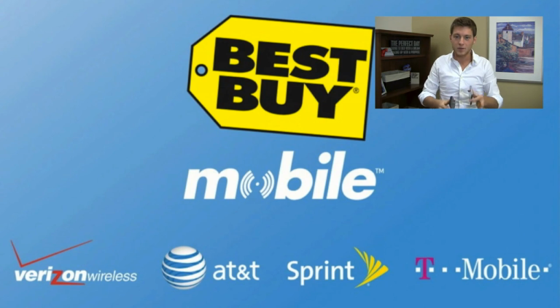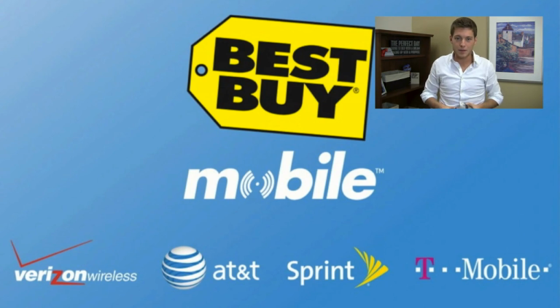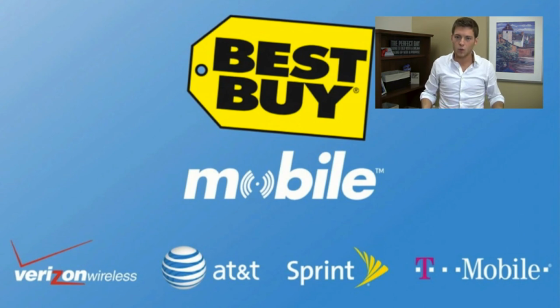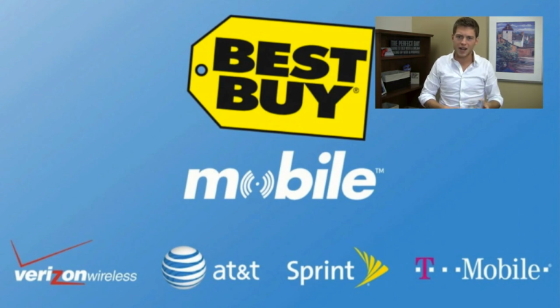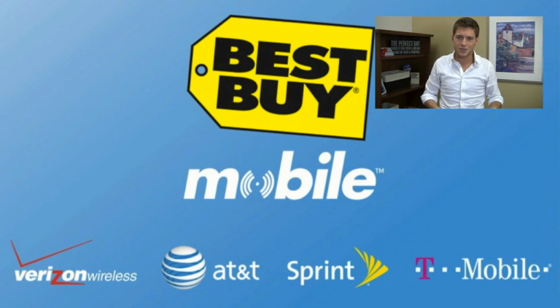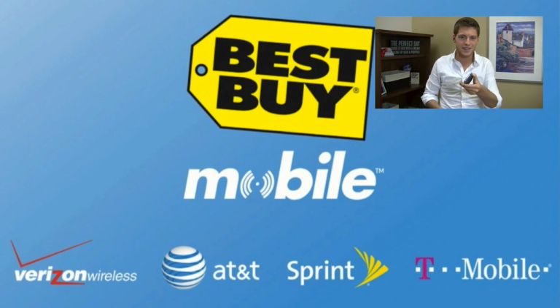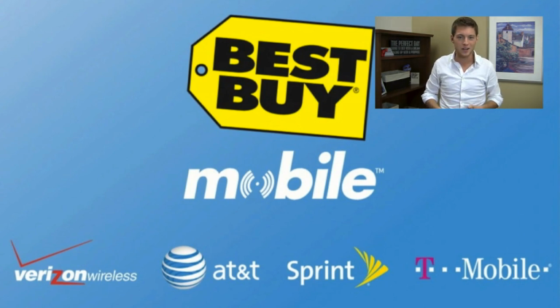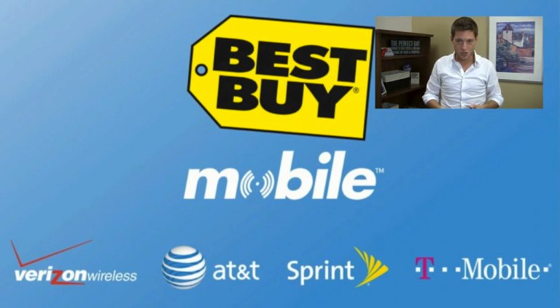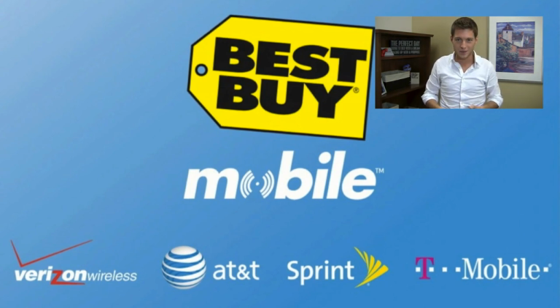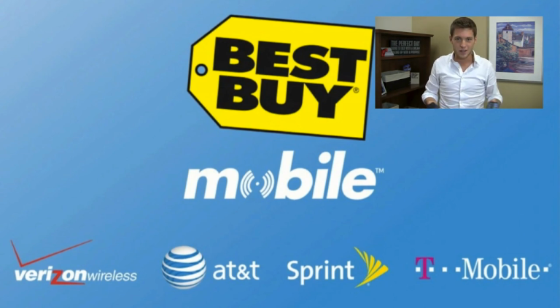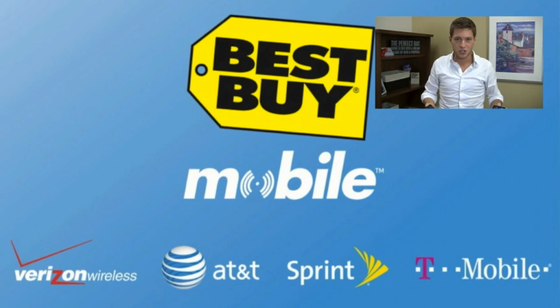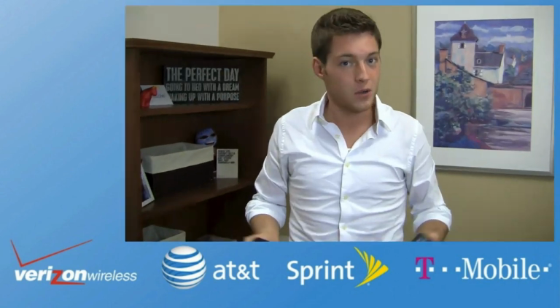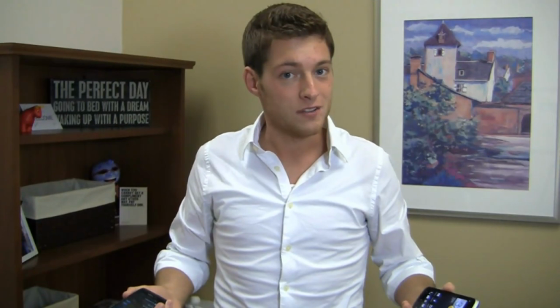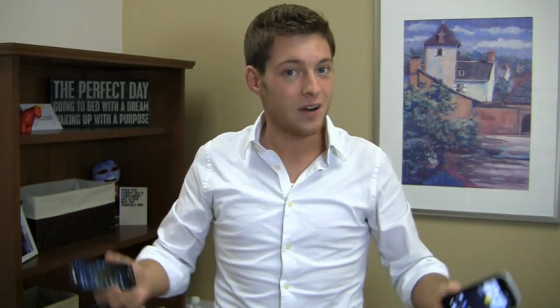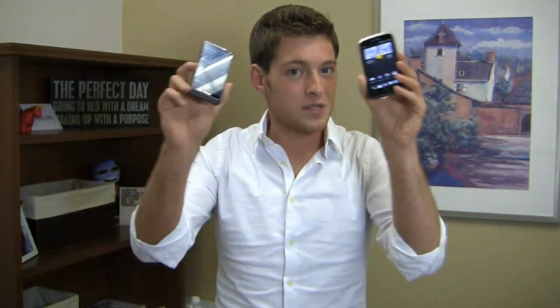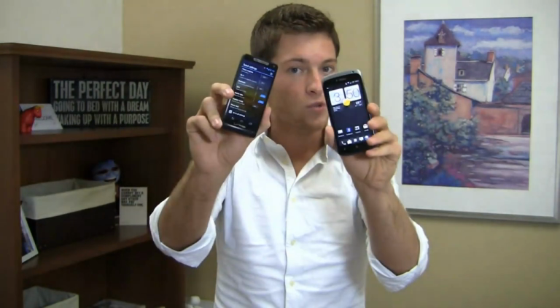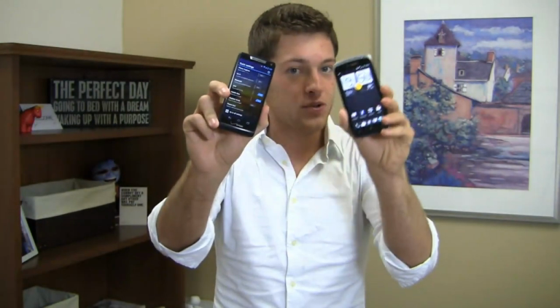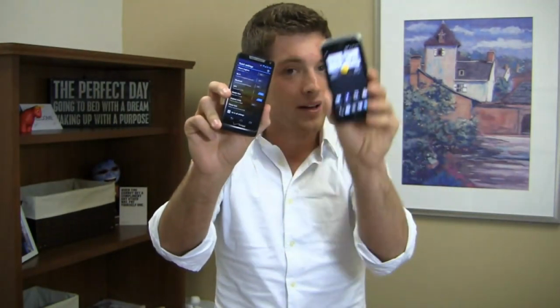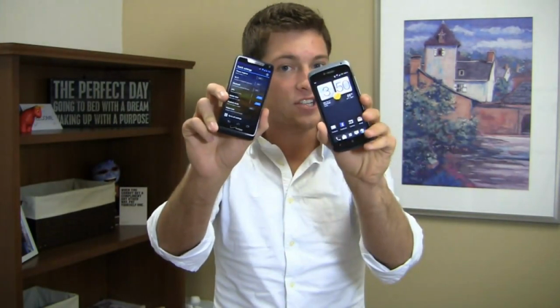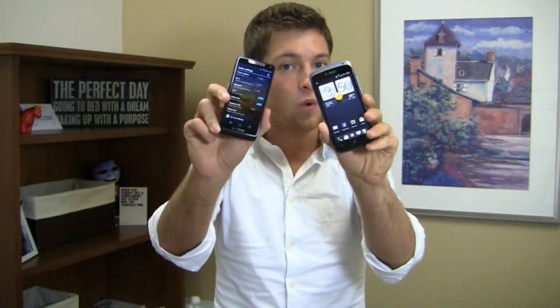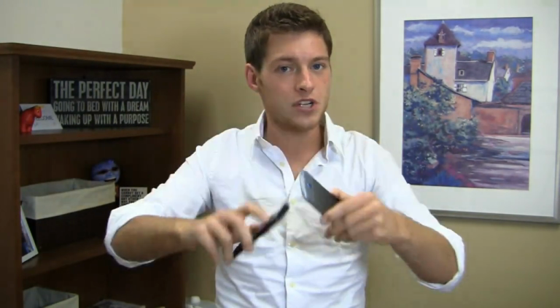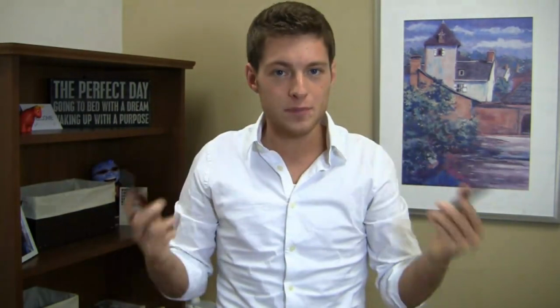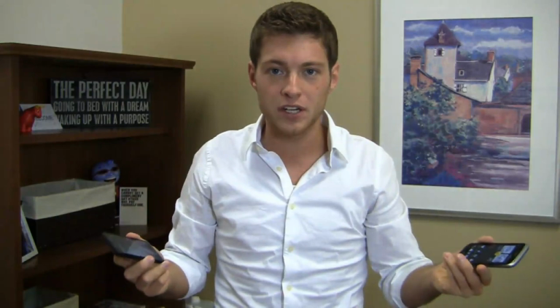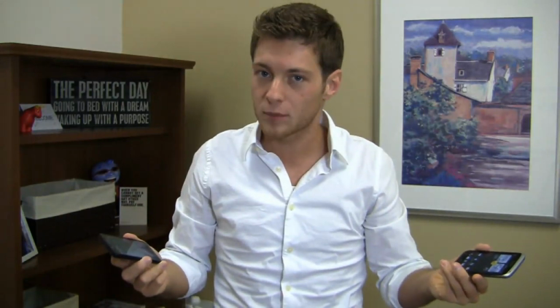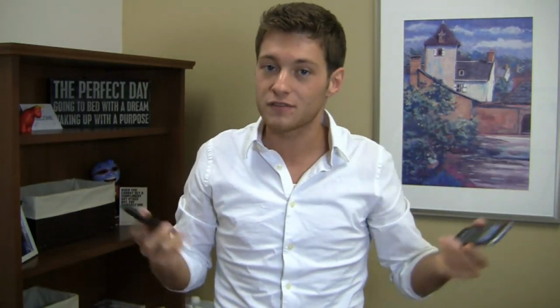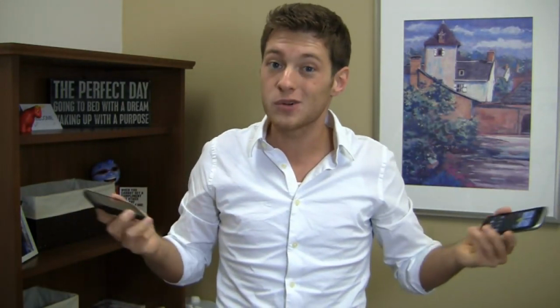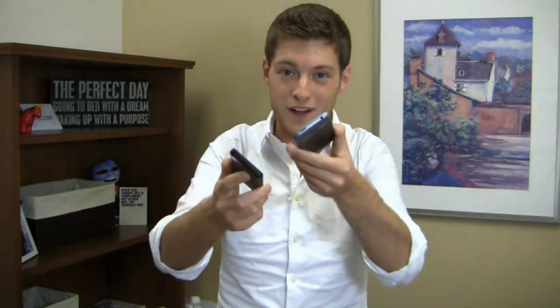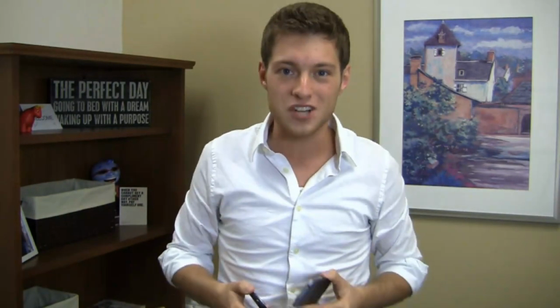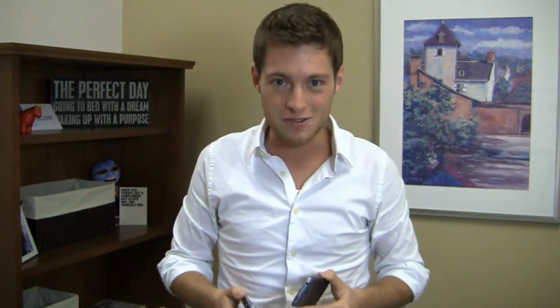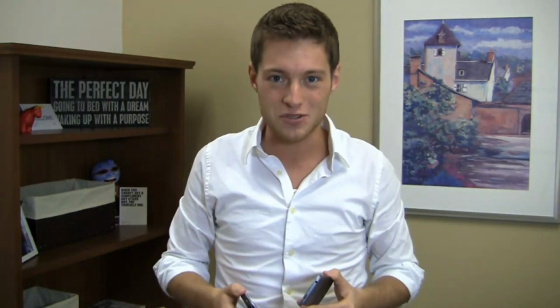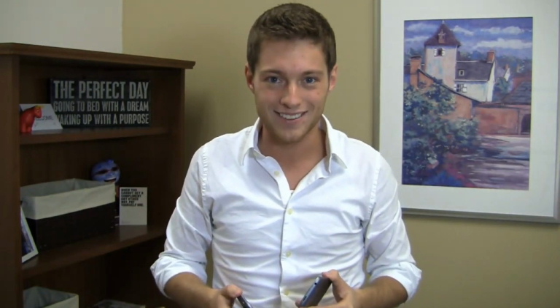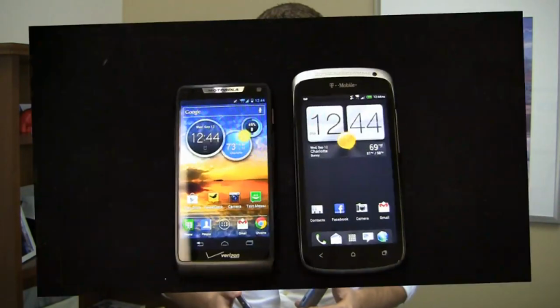When you go into Best Buy Mobile to get either of these devices, they'll help you set up your email, your web, your contacts, your settings and more, so when you walk out the door you're good to go. Which one is the best? Droid Razr M? HTC One S? Which offers the best blend of portability and value? We'll find out in the dogfight which starts right now.